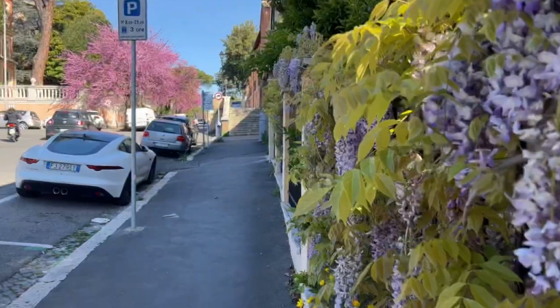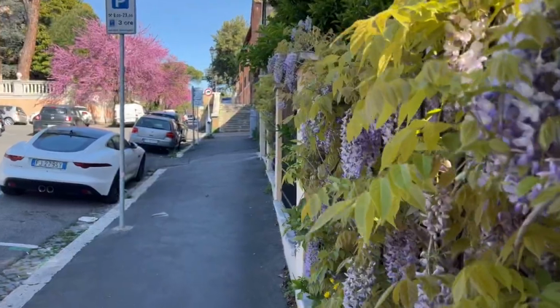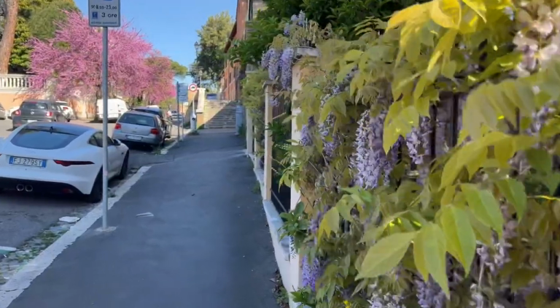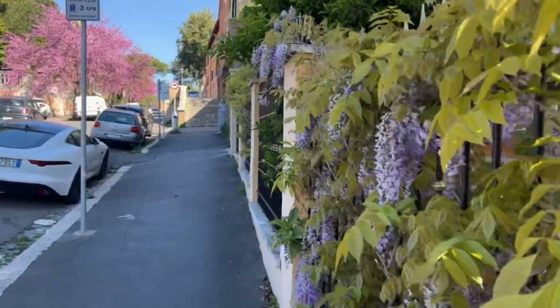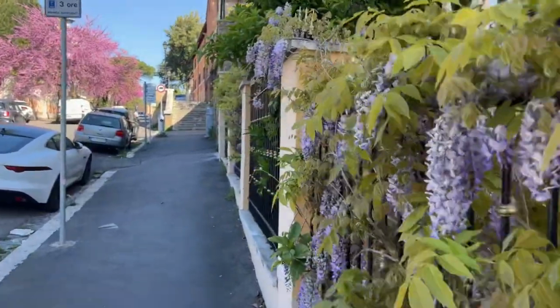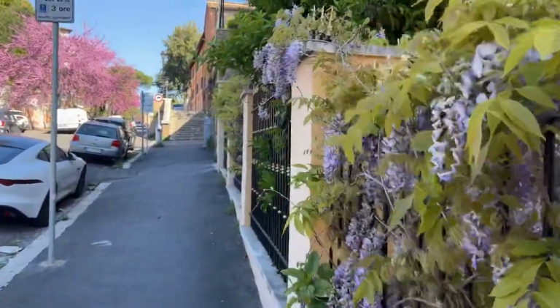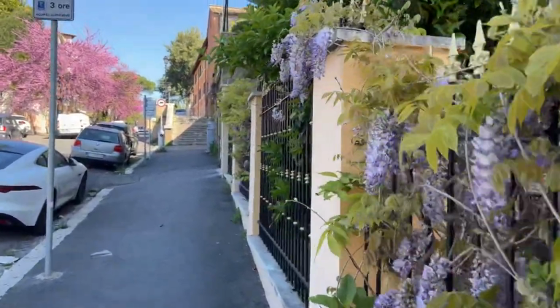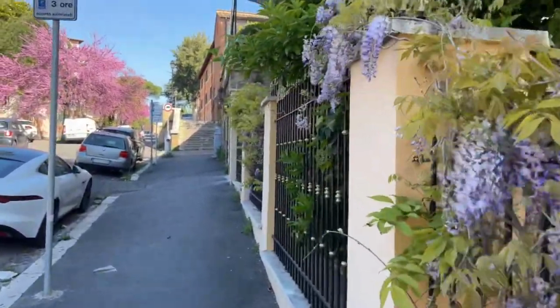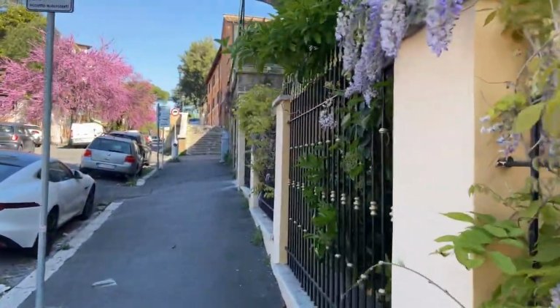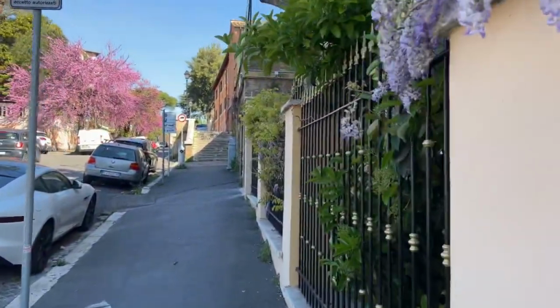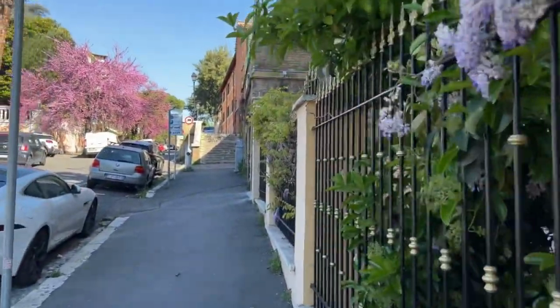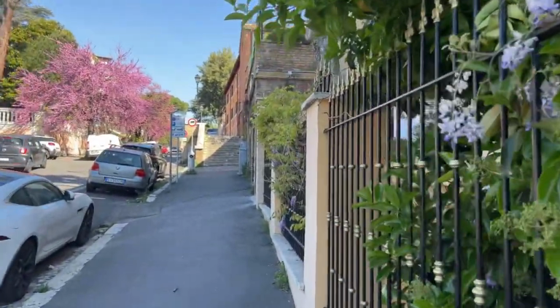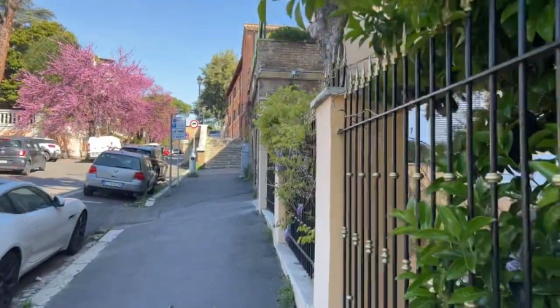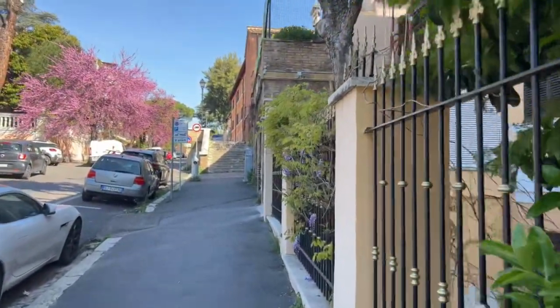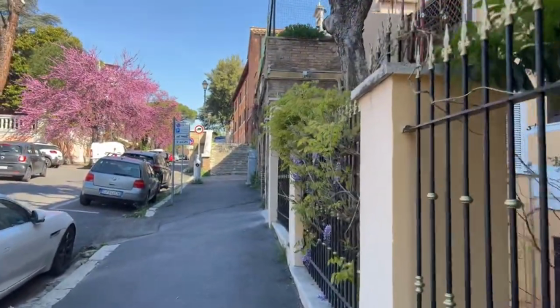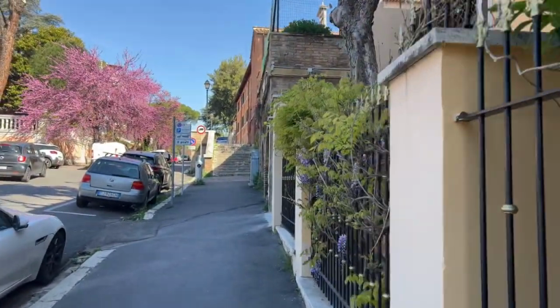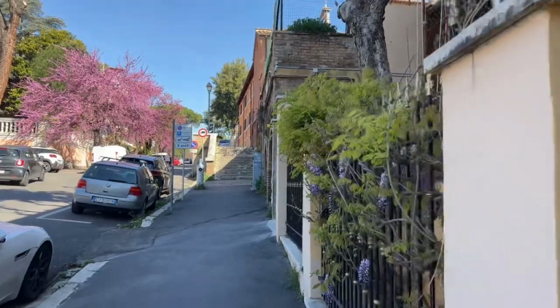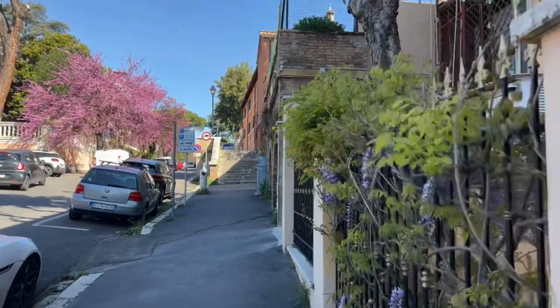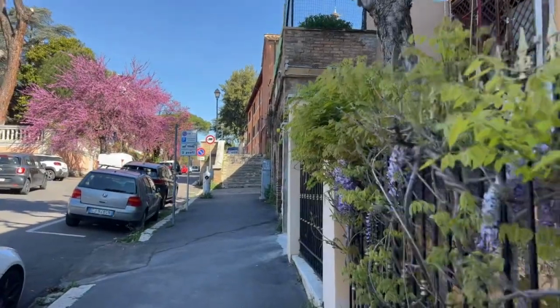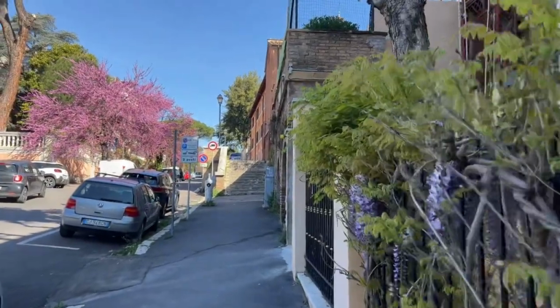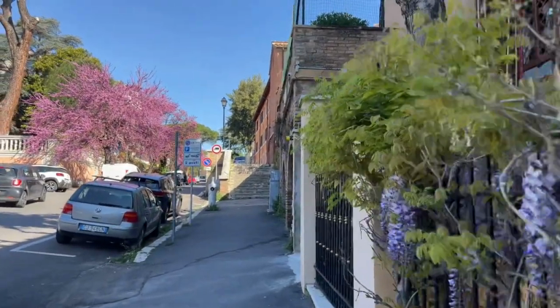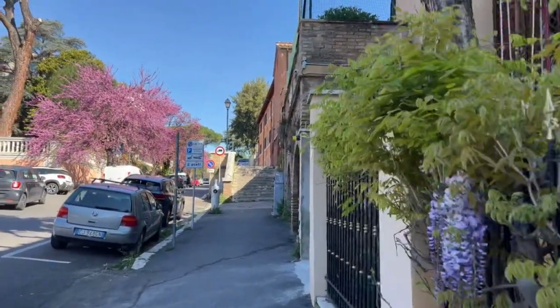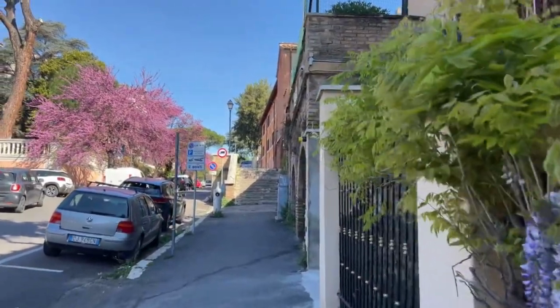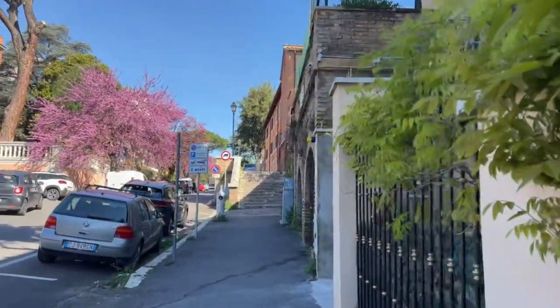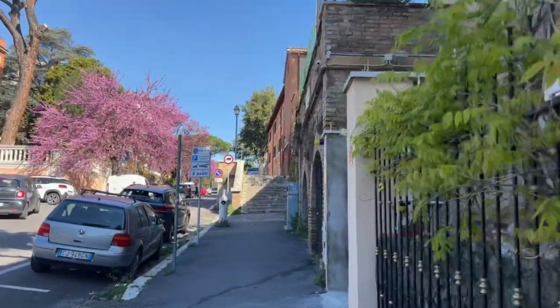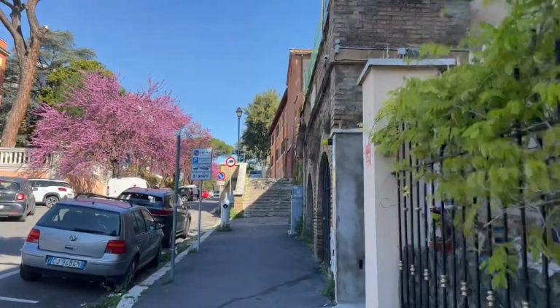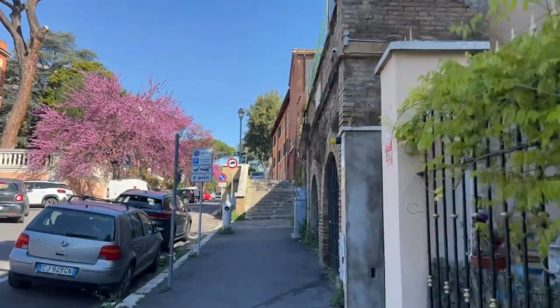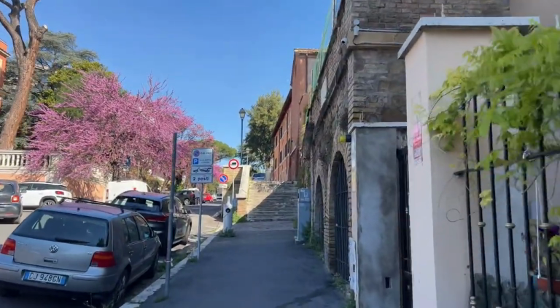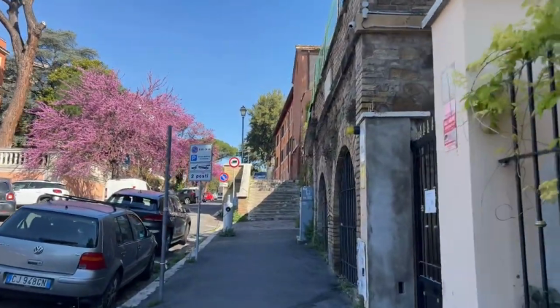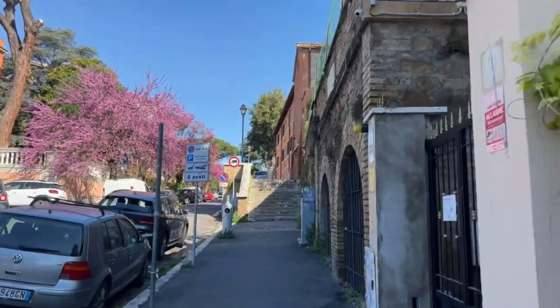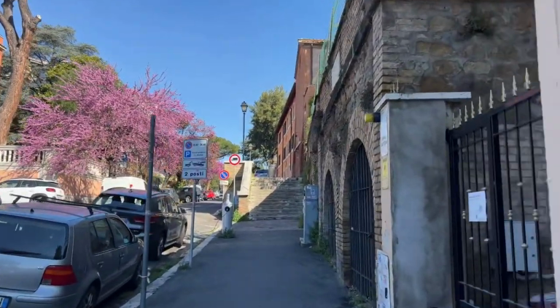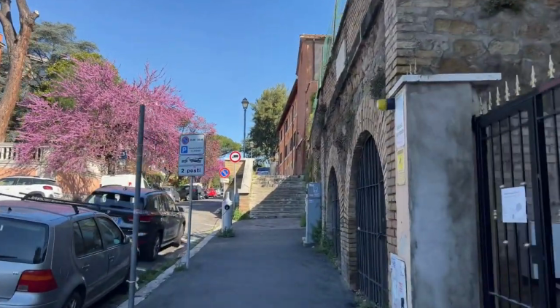Welcome back to Crux Stacionalis. Today we head to the Roman Station Church for the Tuesday in Holy Week, Santa Prisca, on the Aventine Hill.